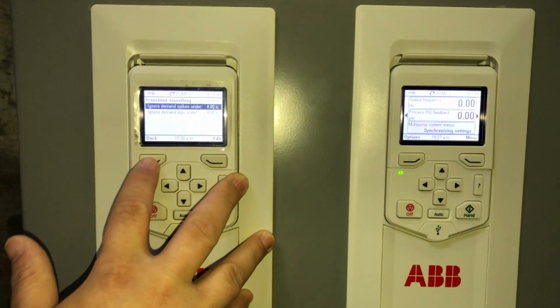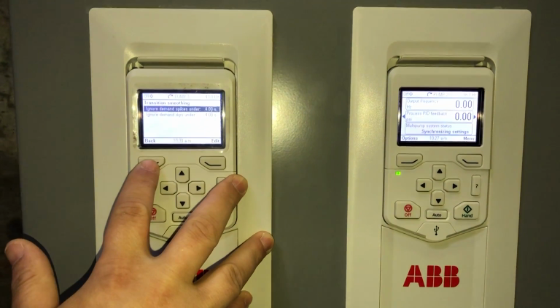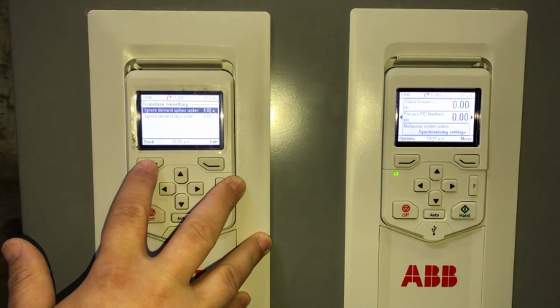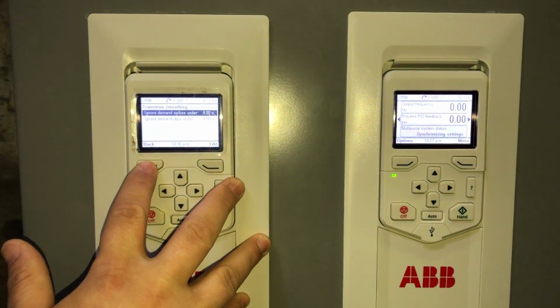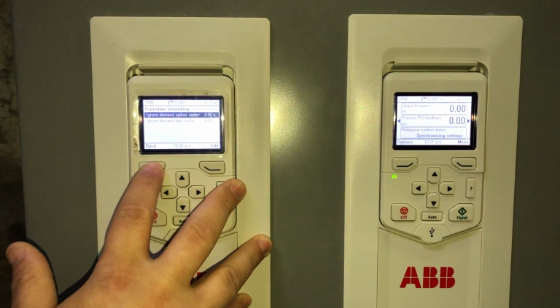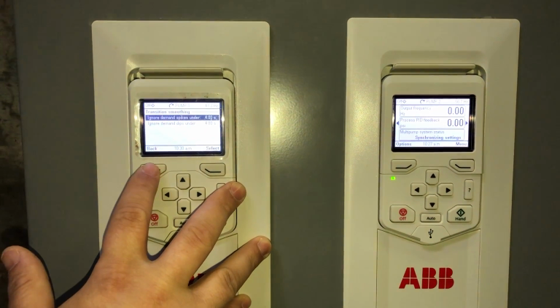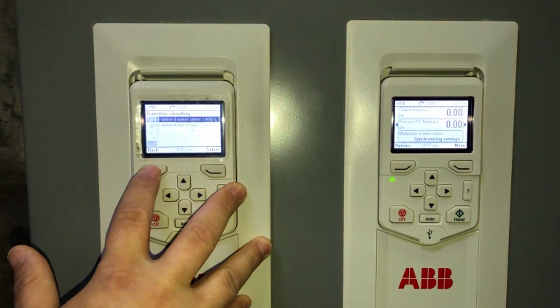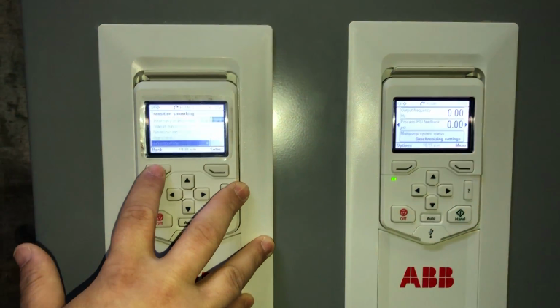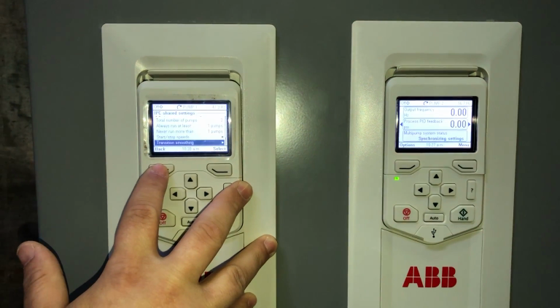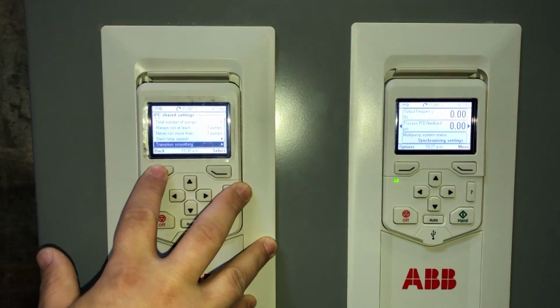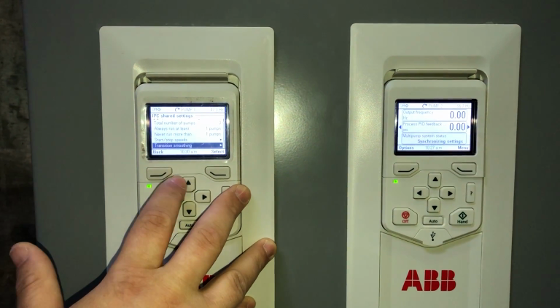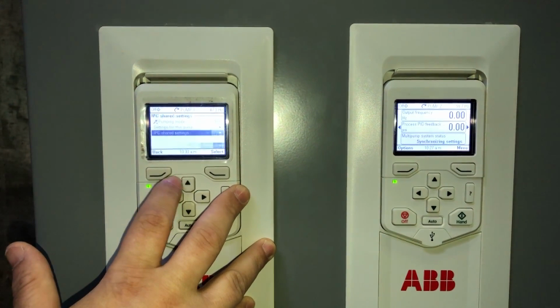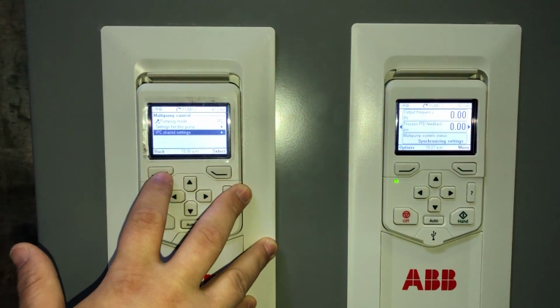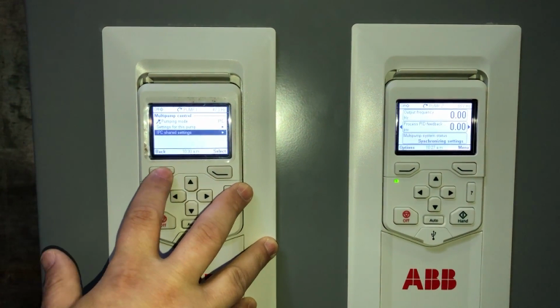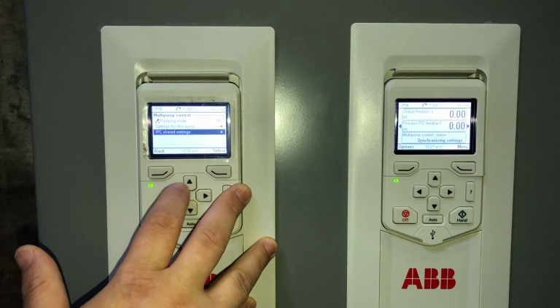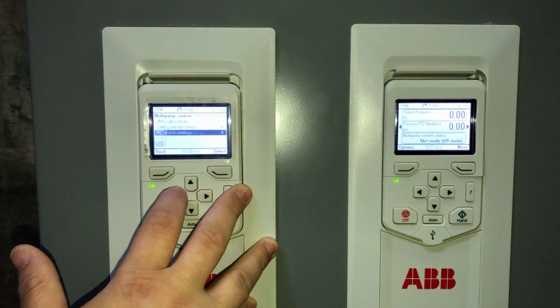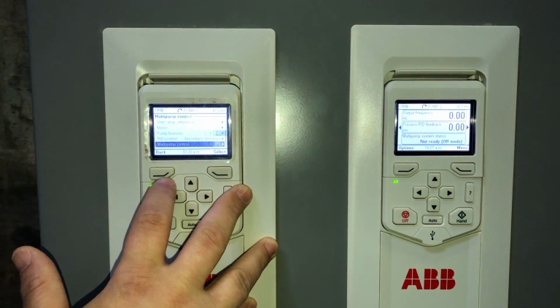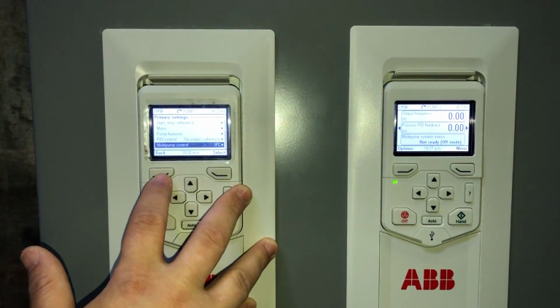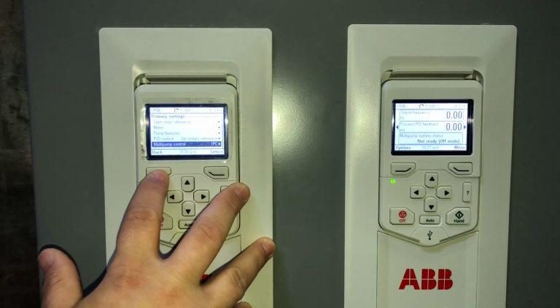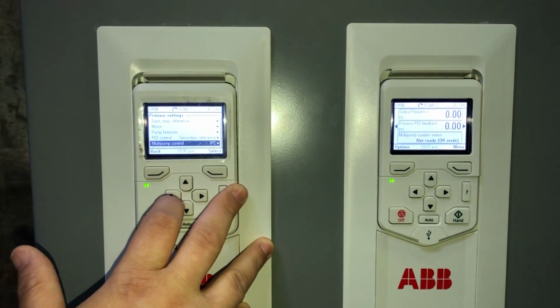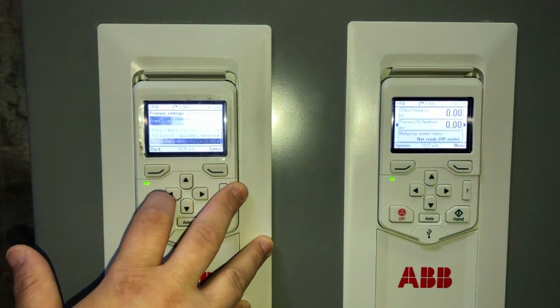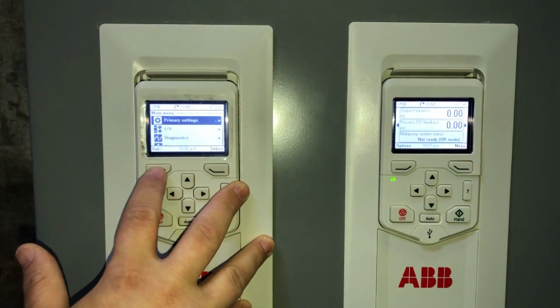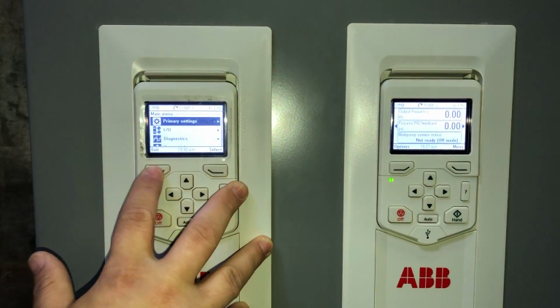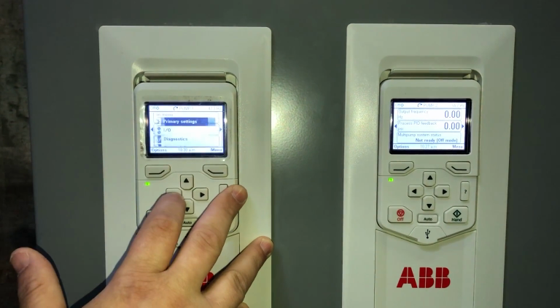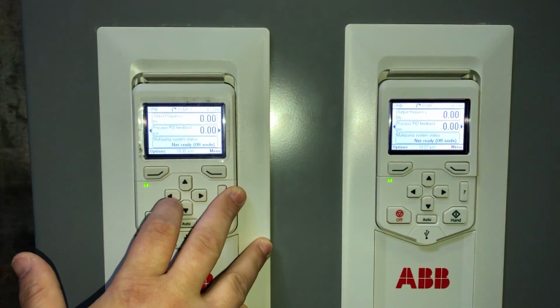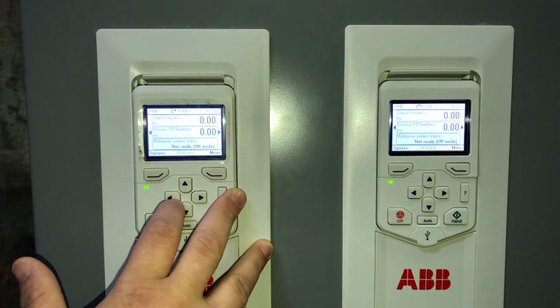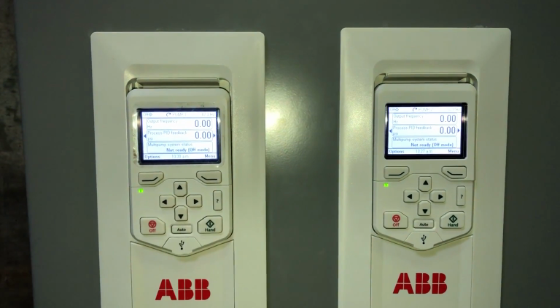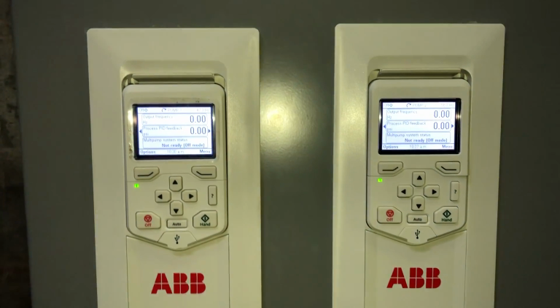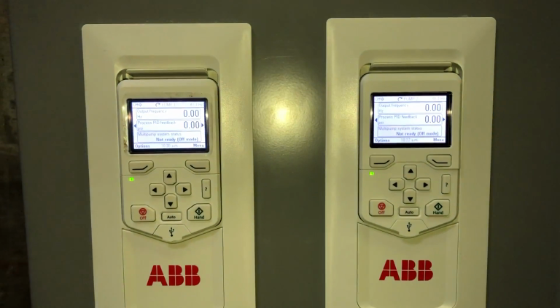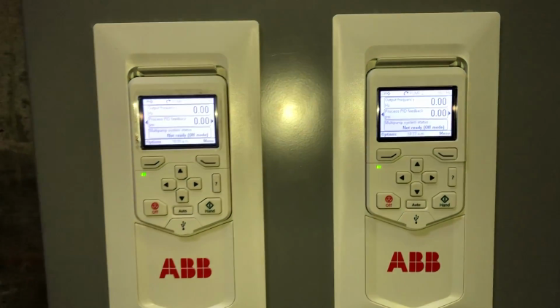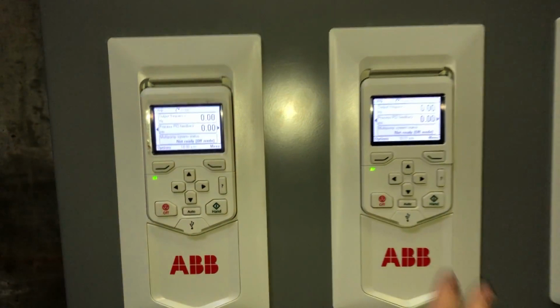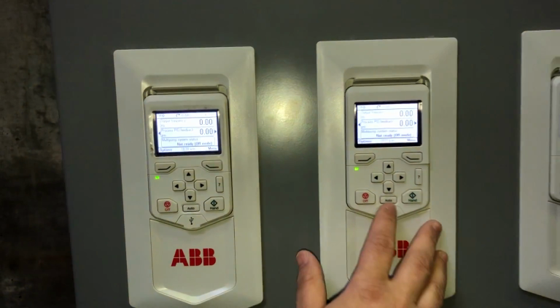Now we've just finished setting up the intelligent pump control, and we're going to back all the way out to the main screen and give it a run command.